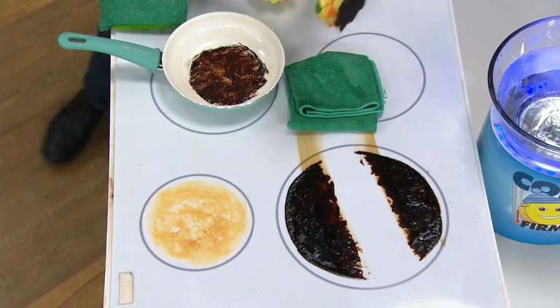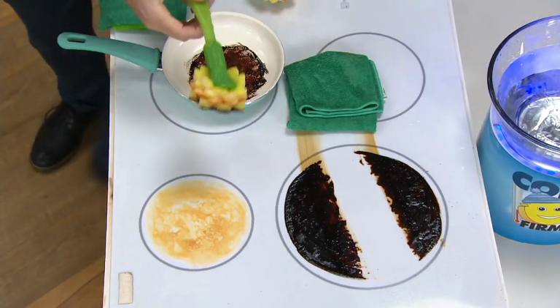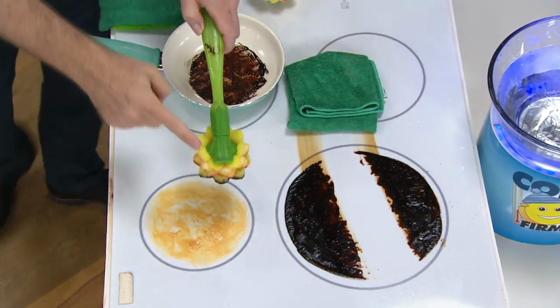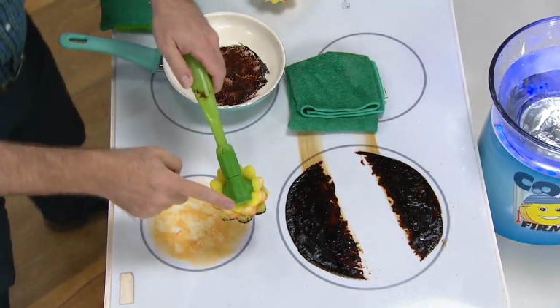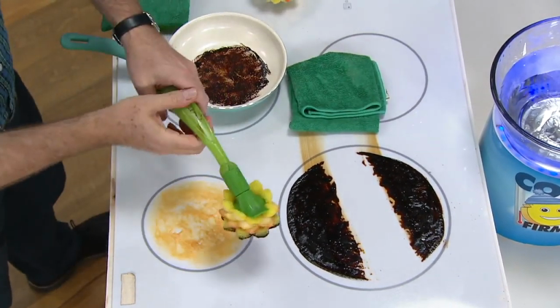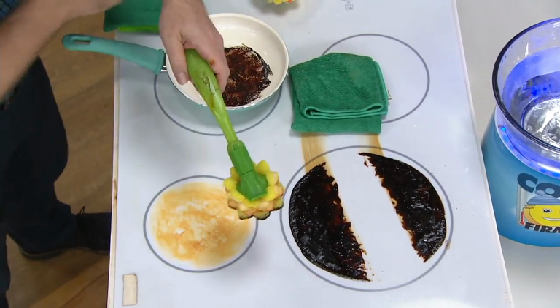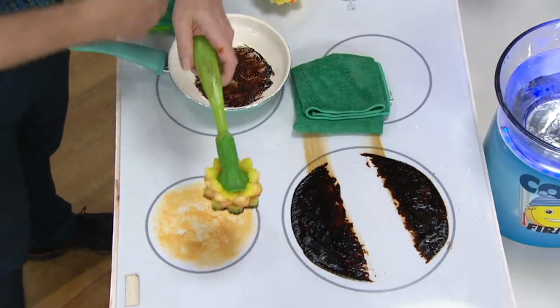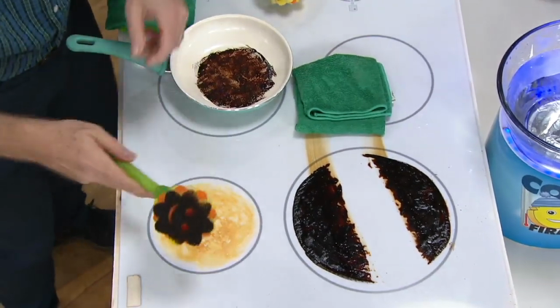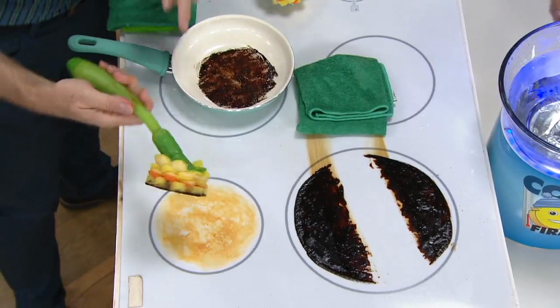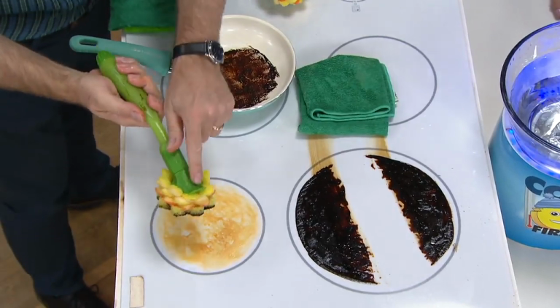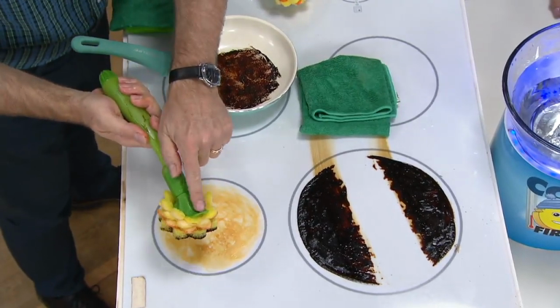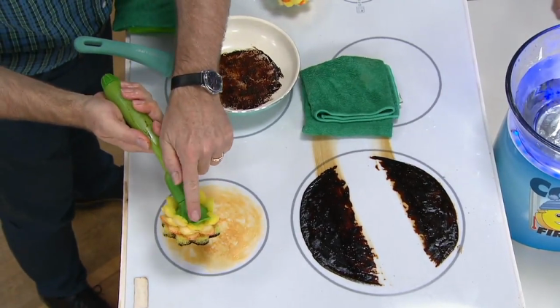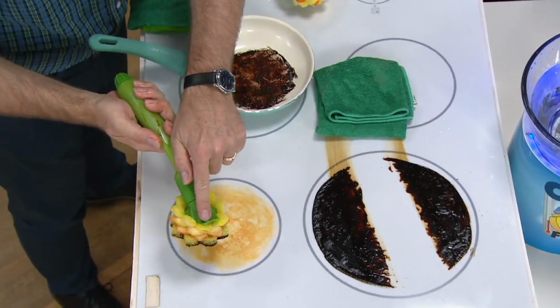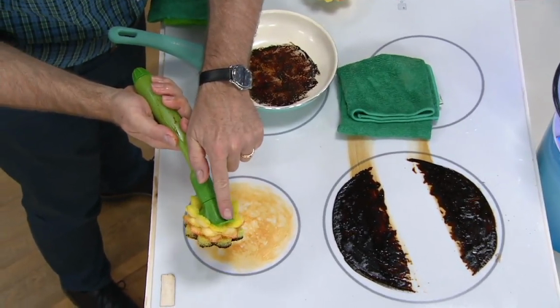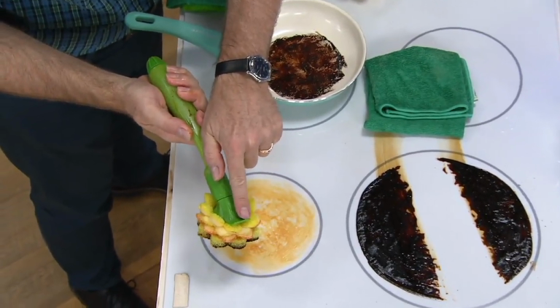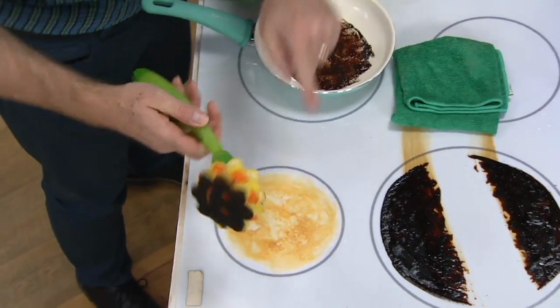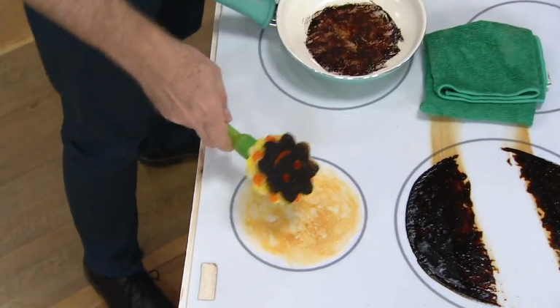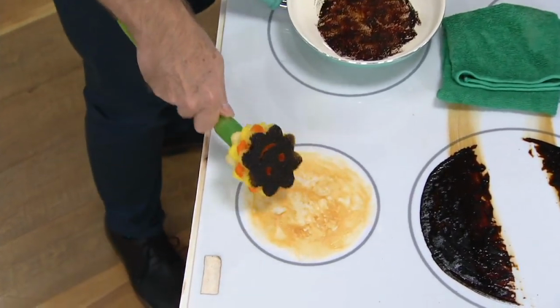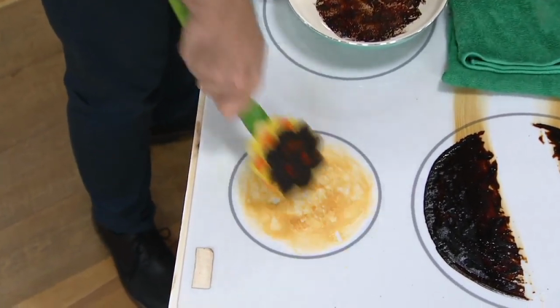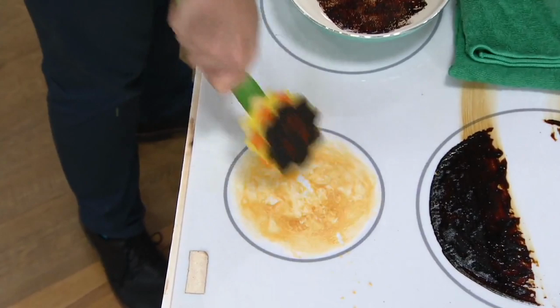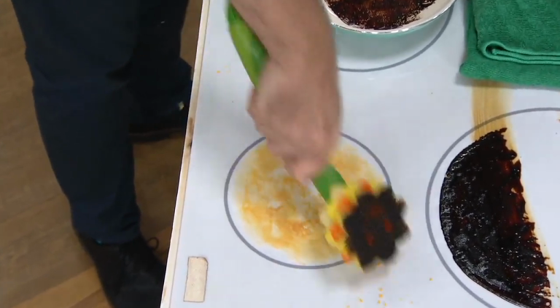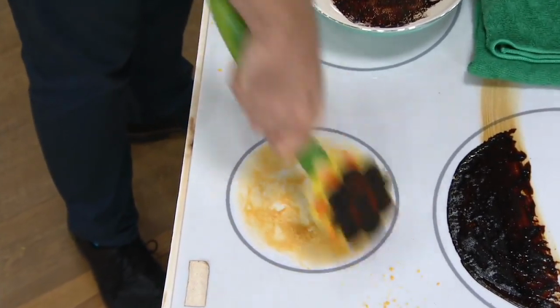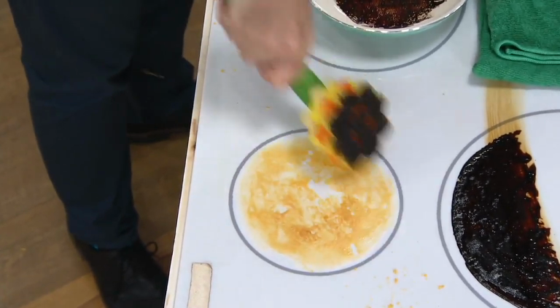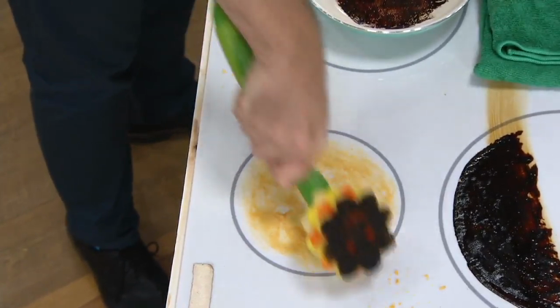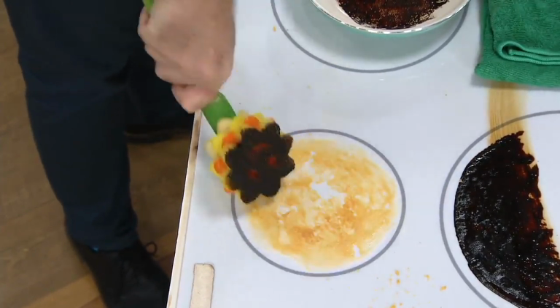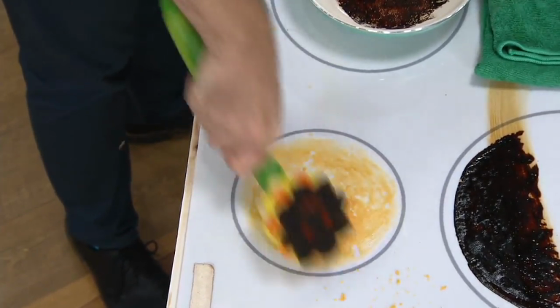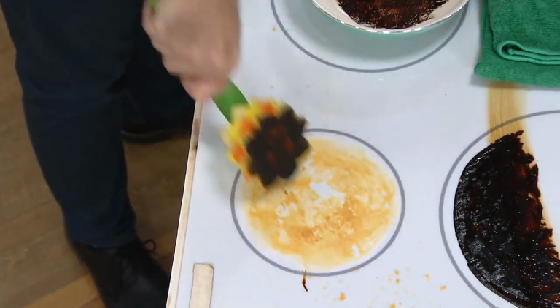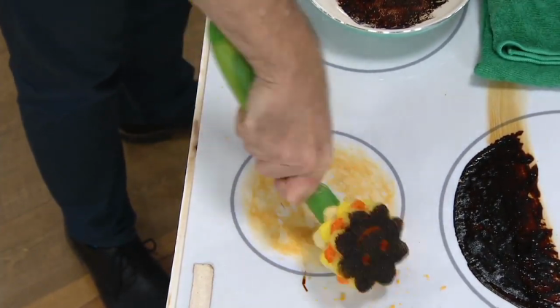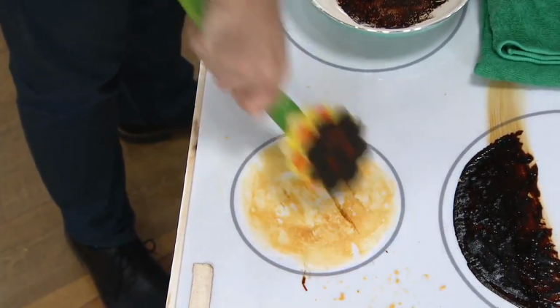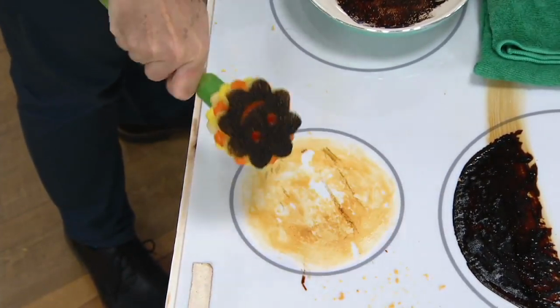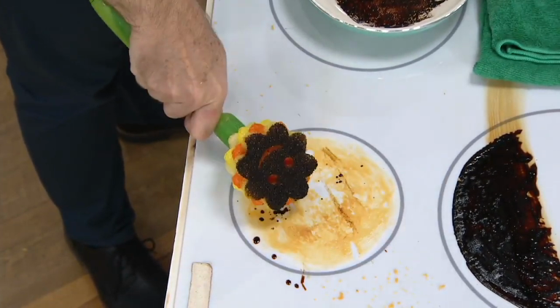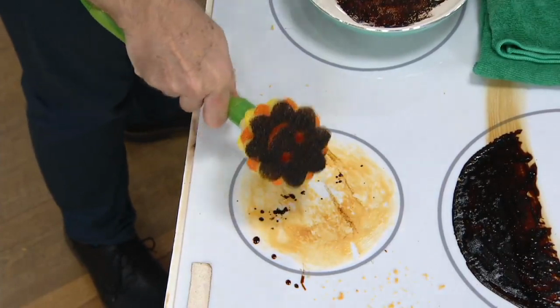And you weren't using any kind of cleaner for that — that was just water. He also thought of everything: you have a little scraper here that, again, is not going to scratch. Turn it over, and it's going to allow you to also scrape those areas that are burned on as well.